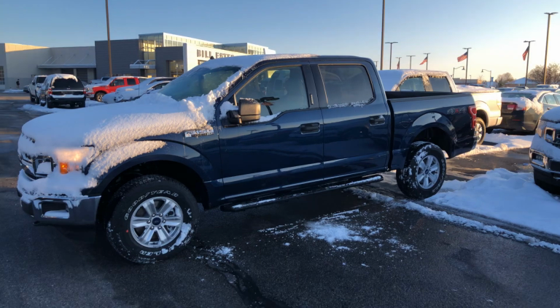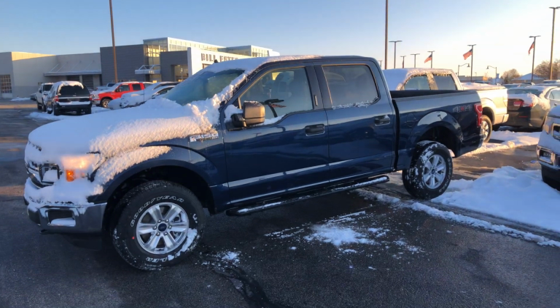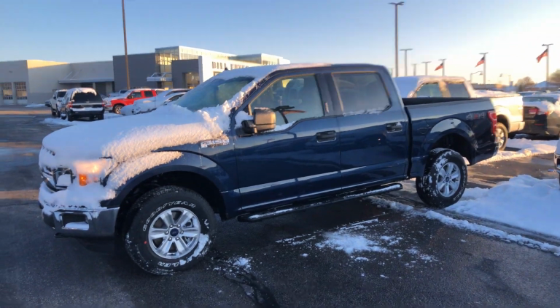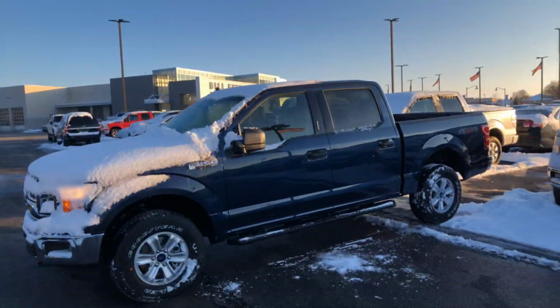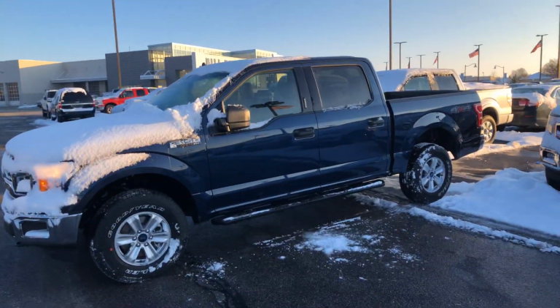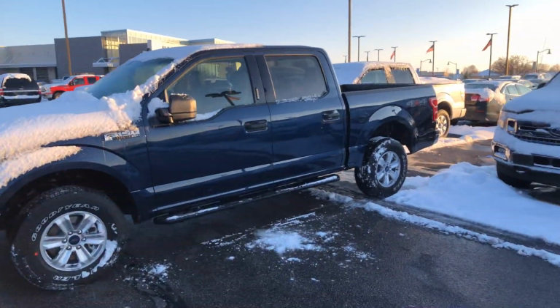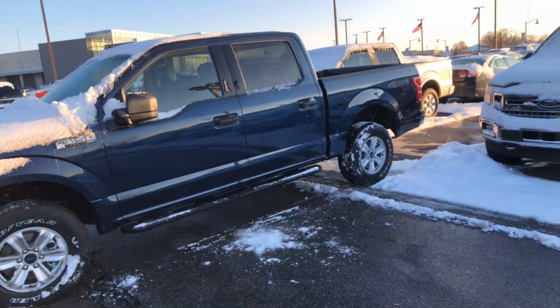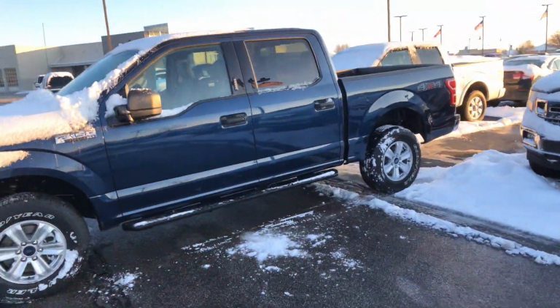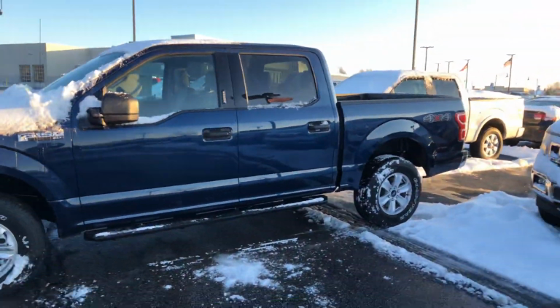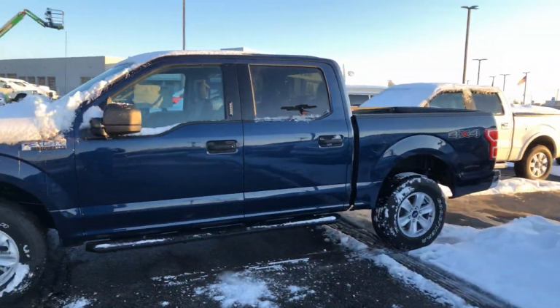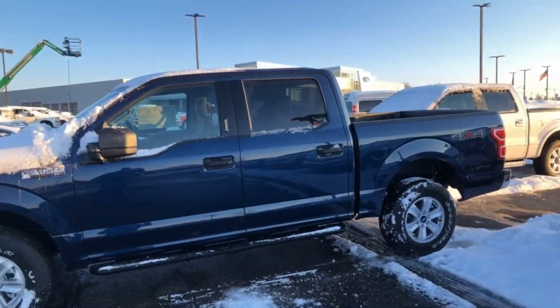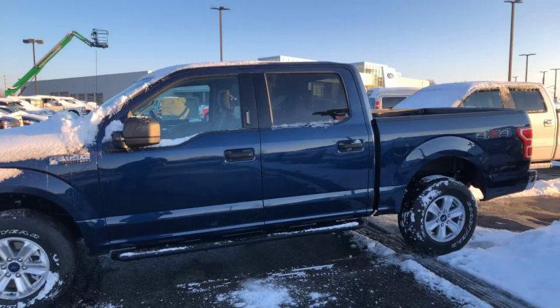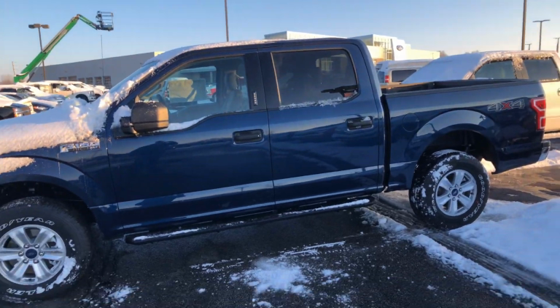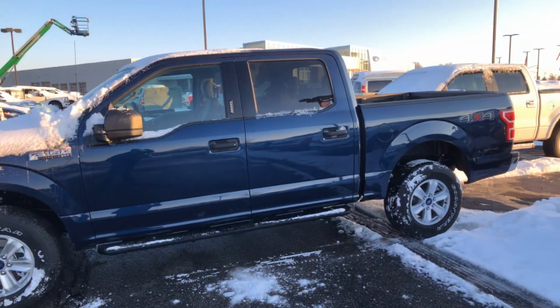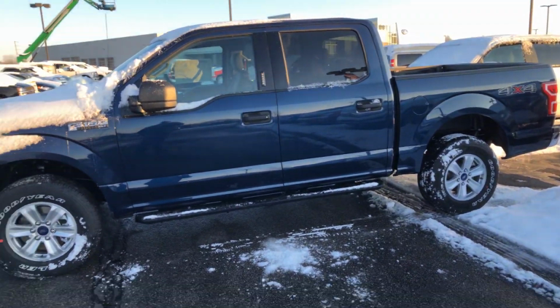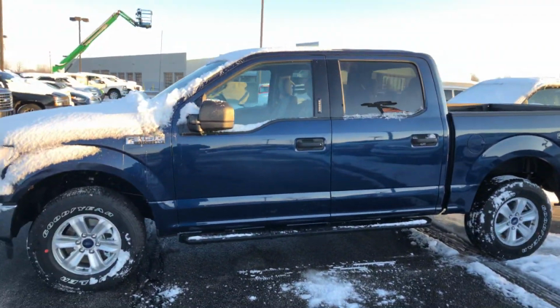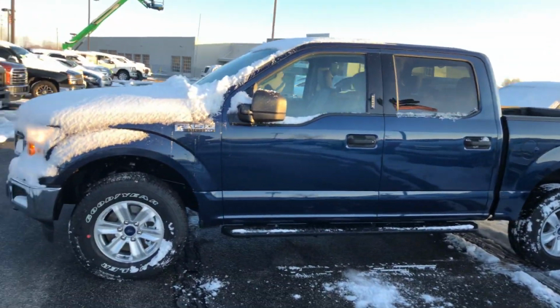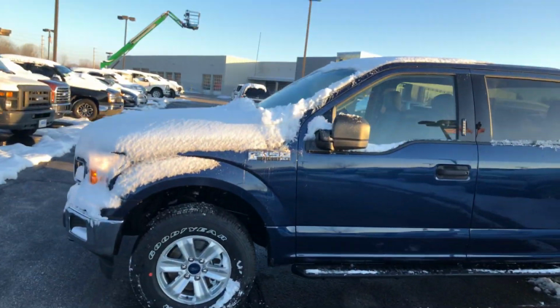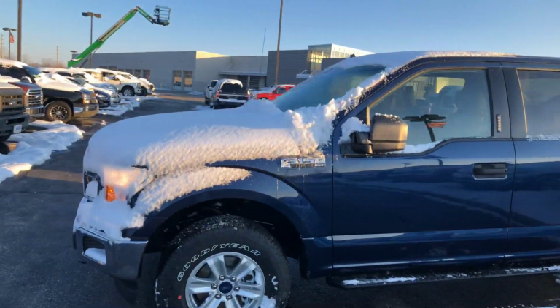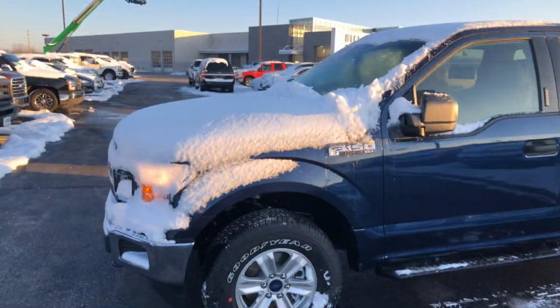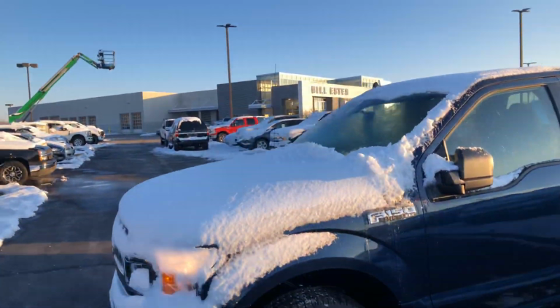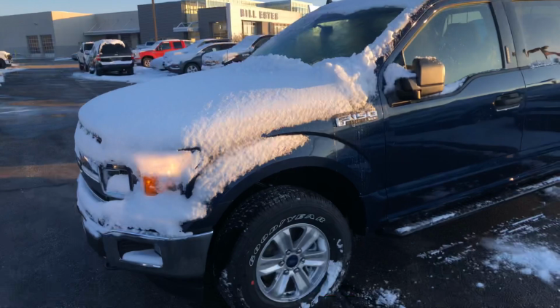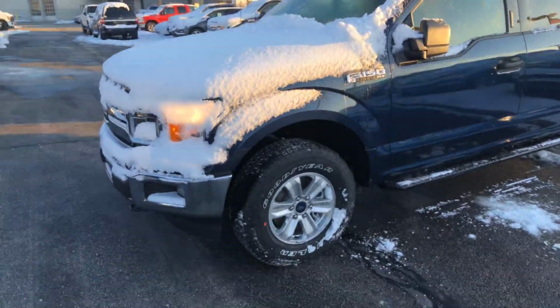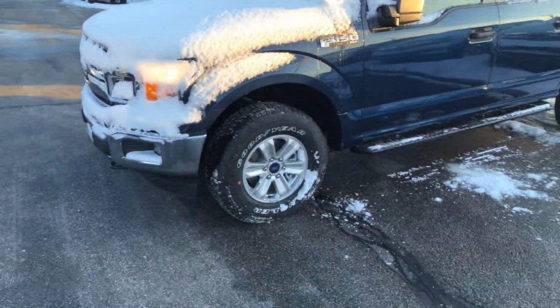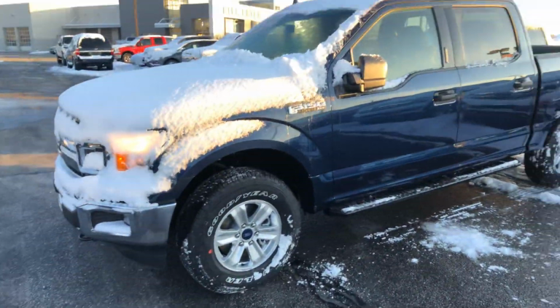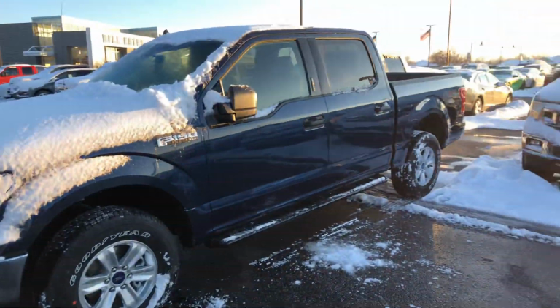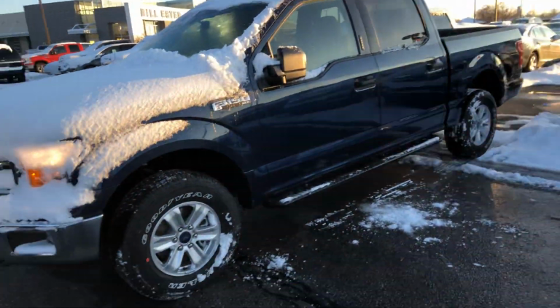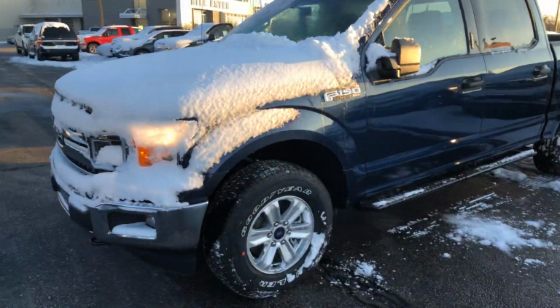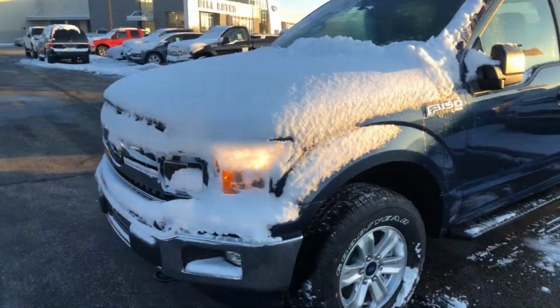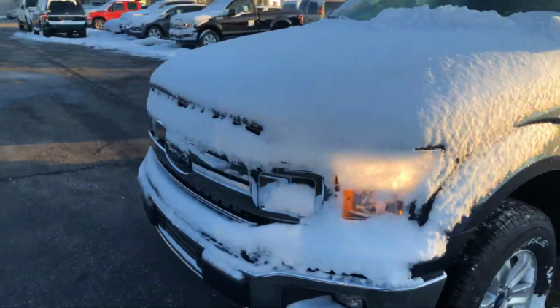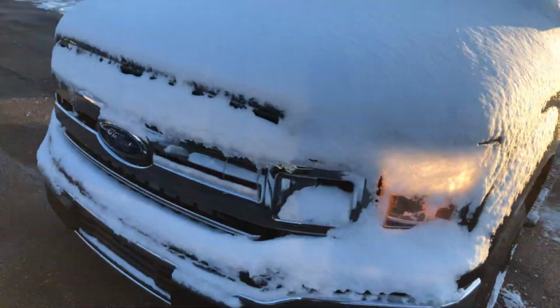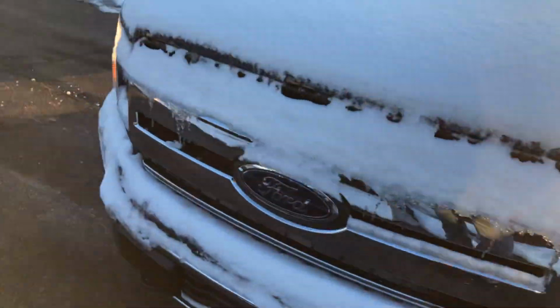Hey, this is Brian Brickler at Bill Estes Ford and I'm gonna do a quick walk around of the F-150 acquired about online. I do apologize for the little bit of snow that's on it — got it mostly cleared off for you.